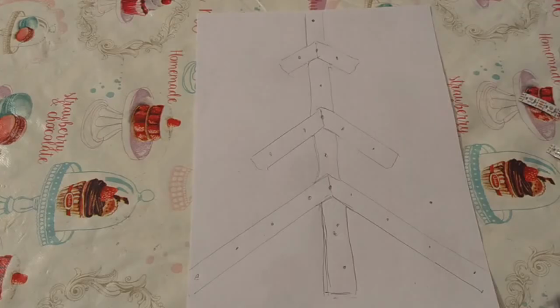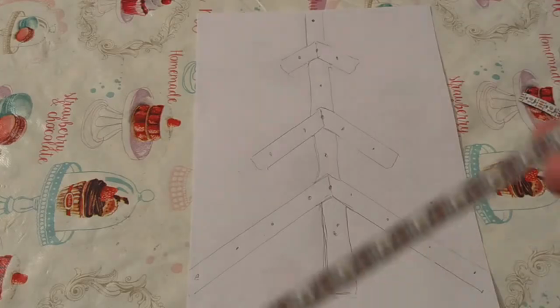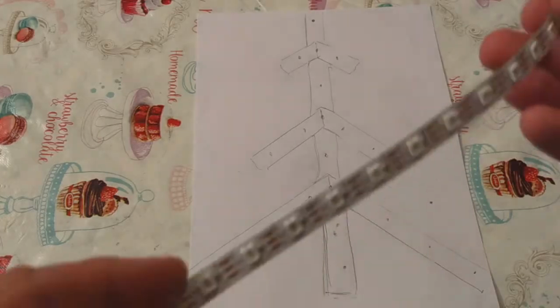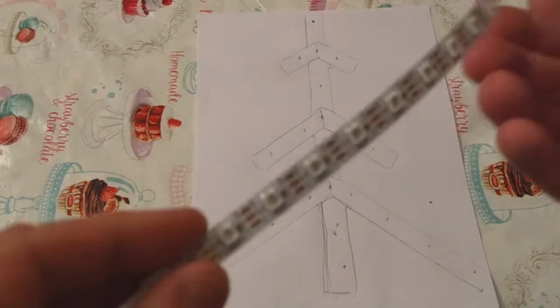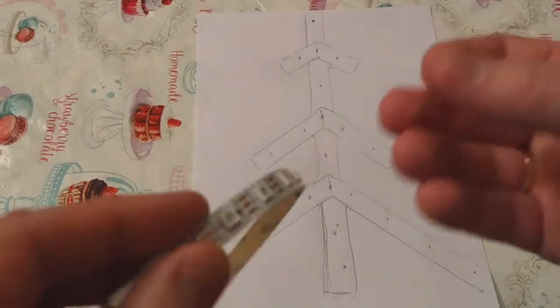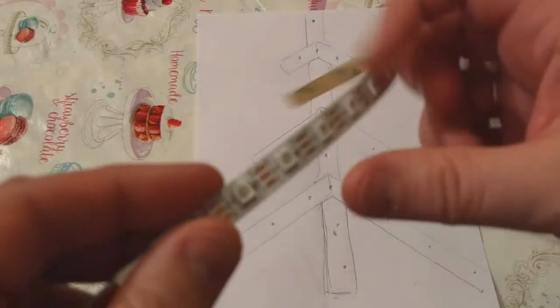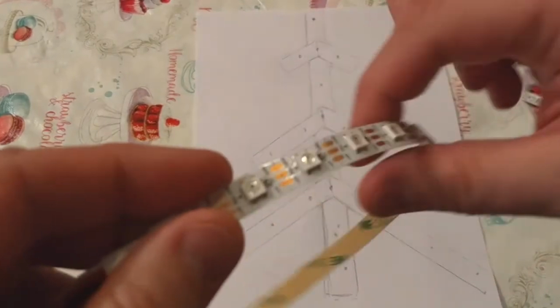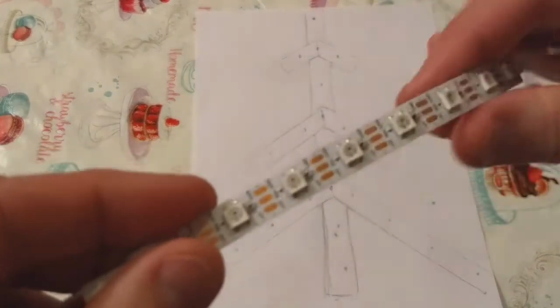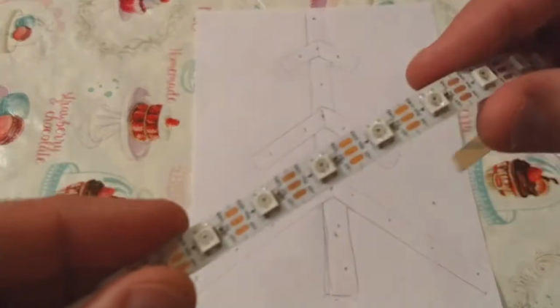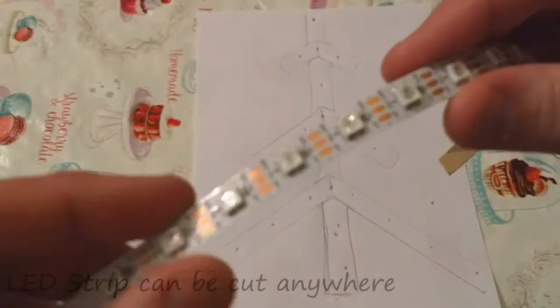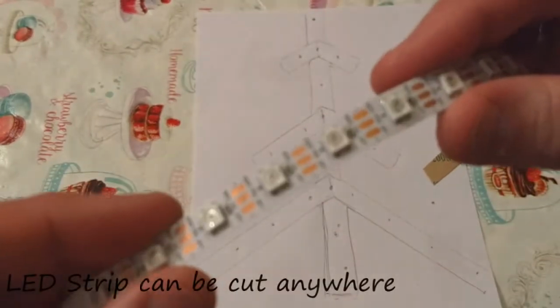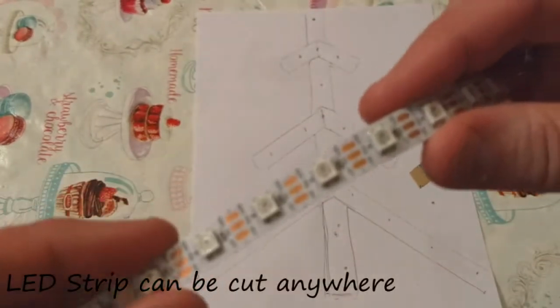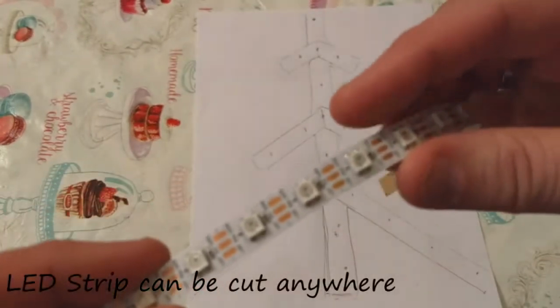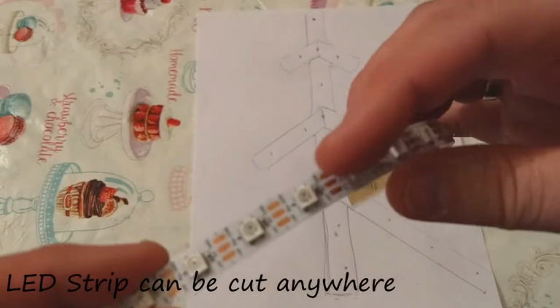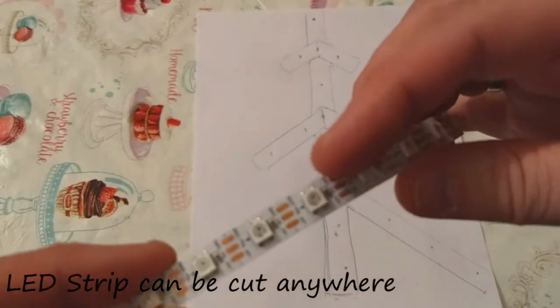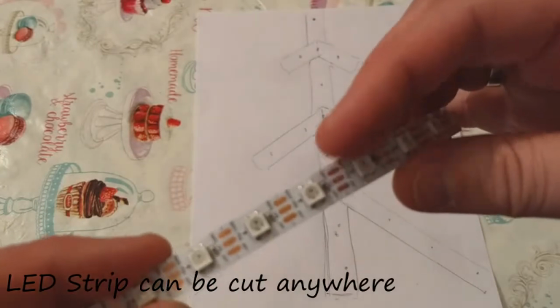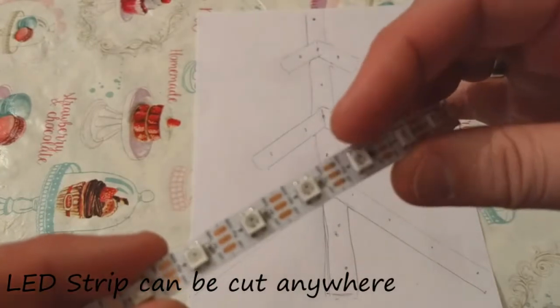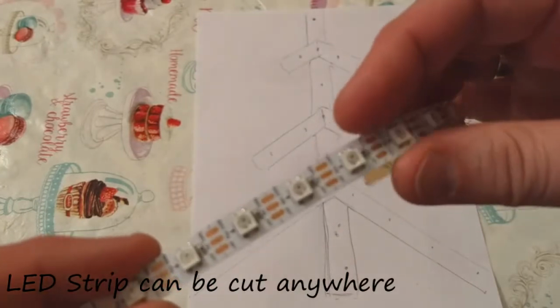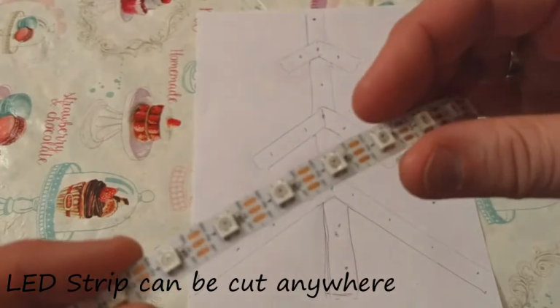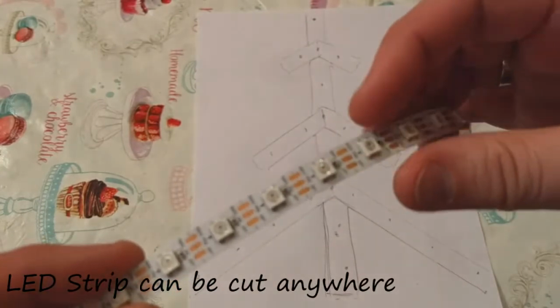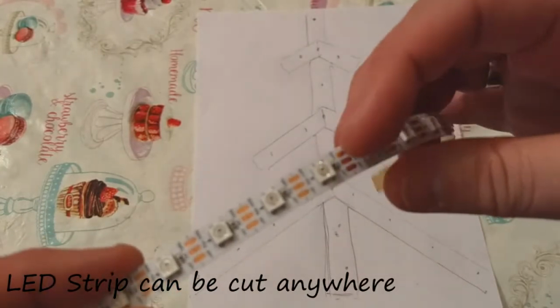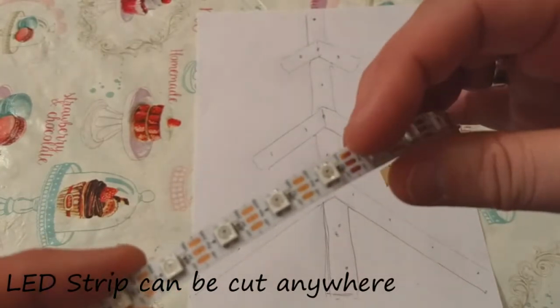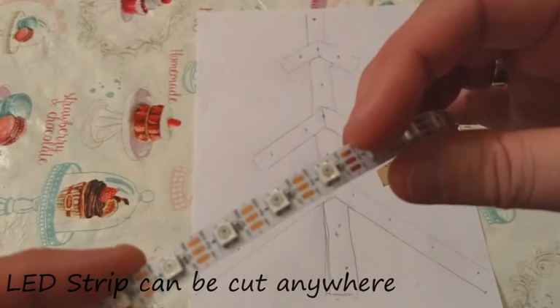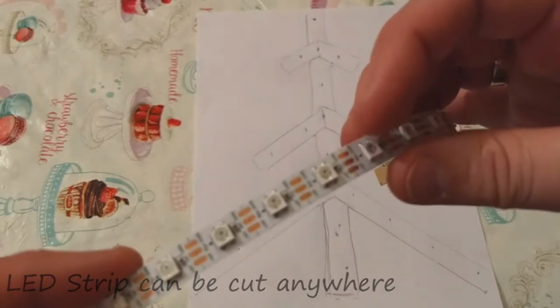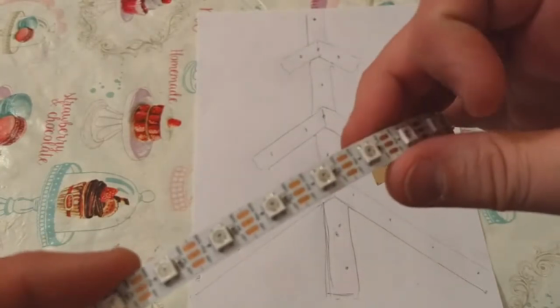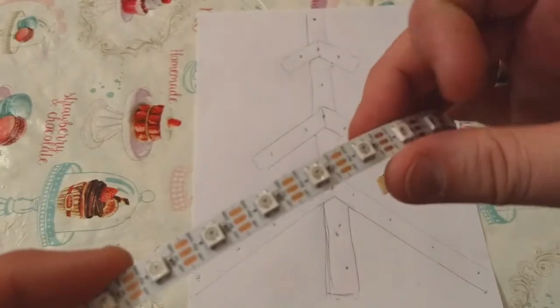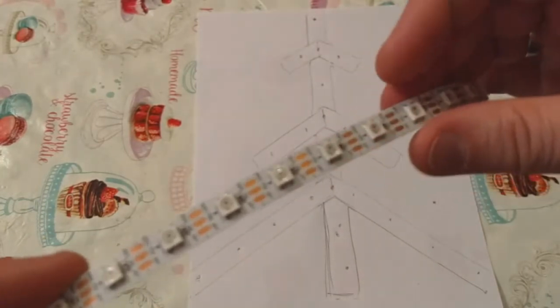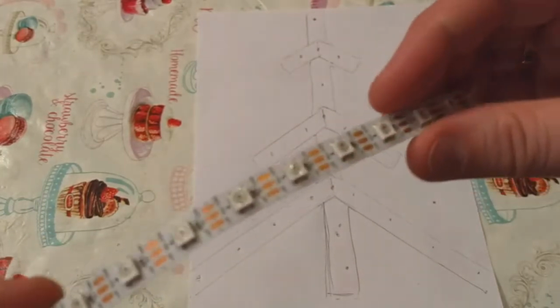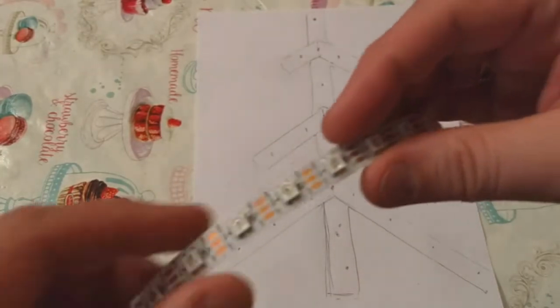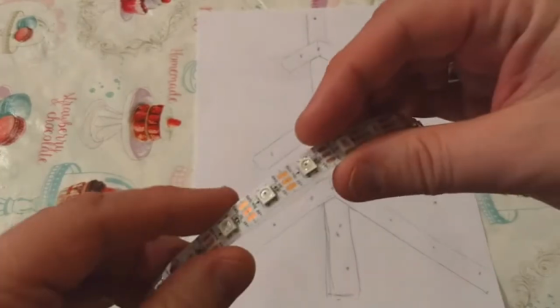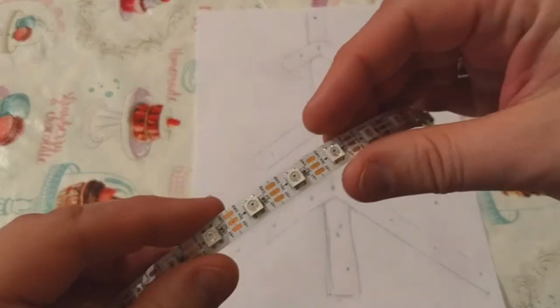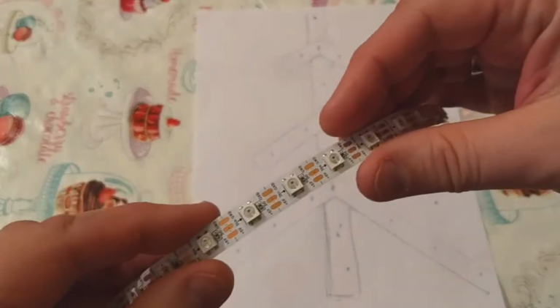So this is the left strip. As you can see, you can actually cut this LED strip anywhere you'd like.